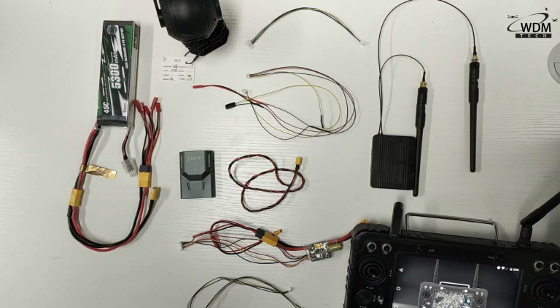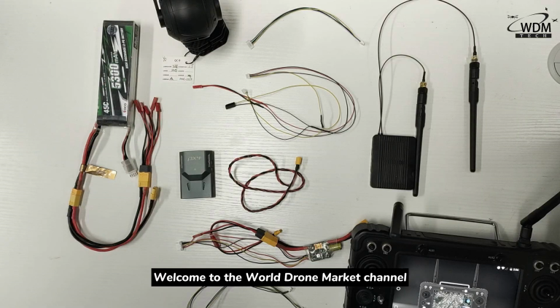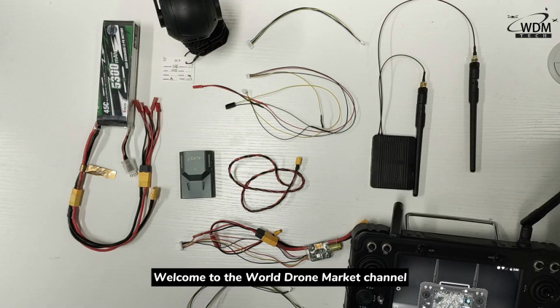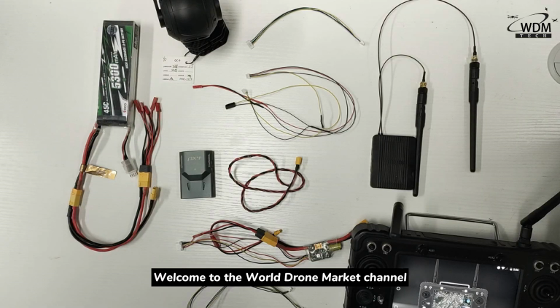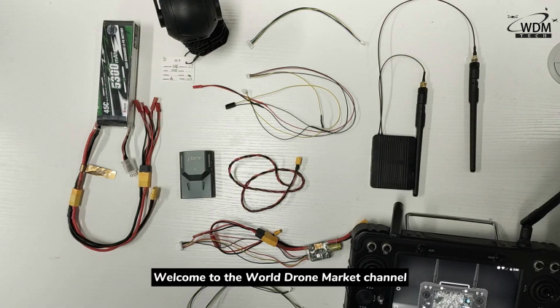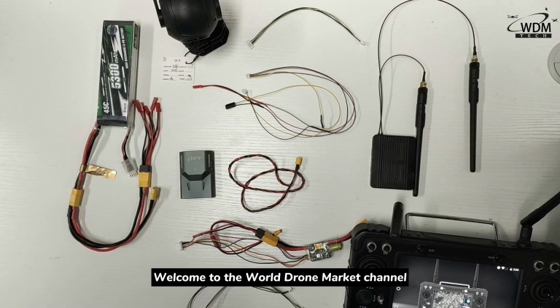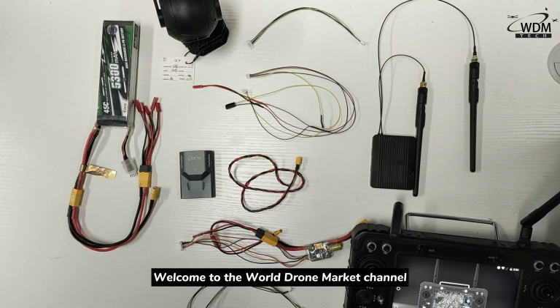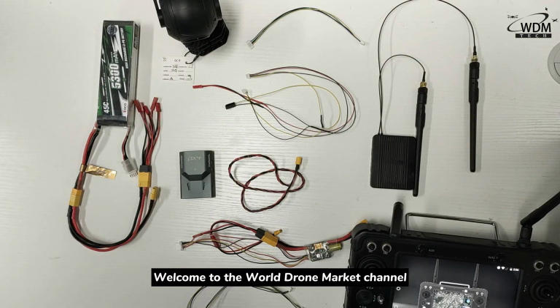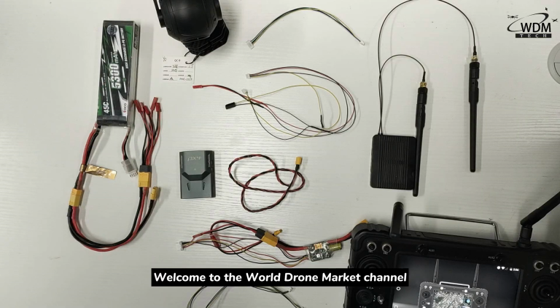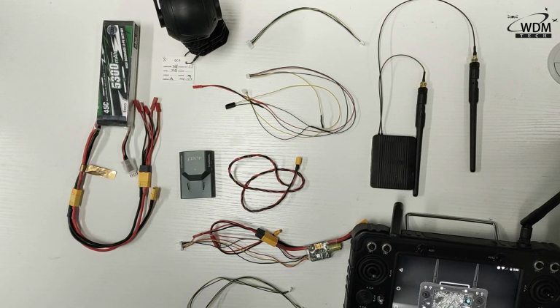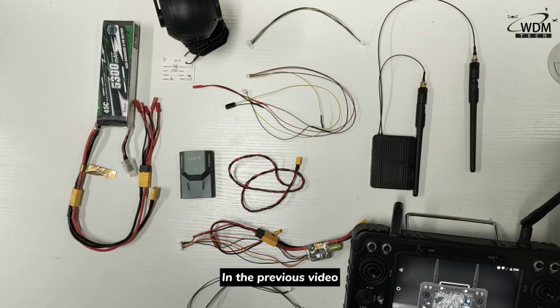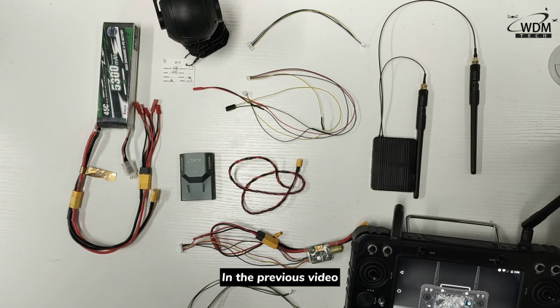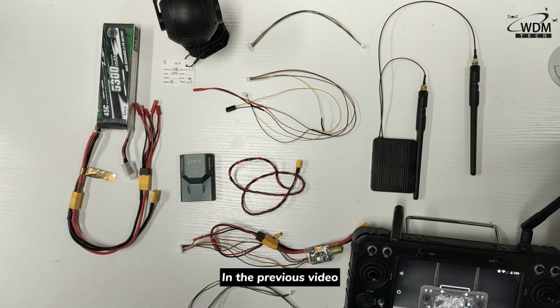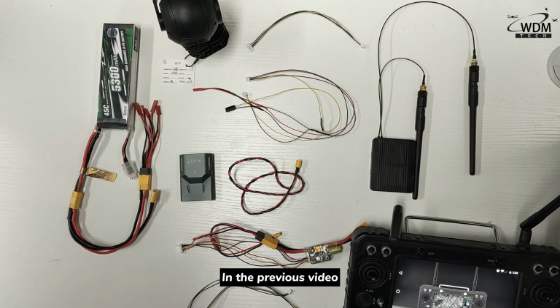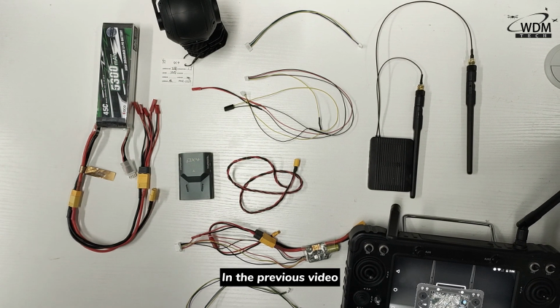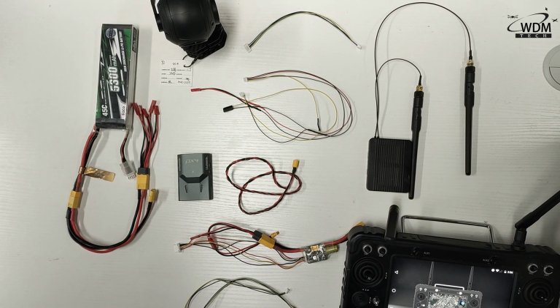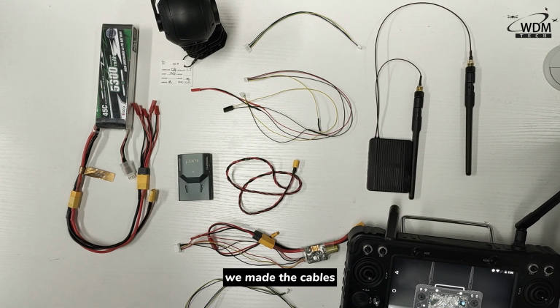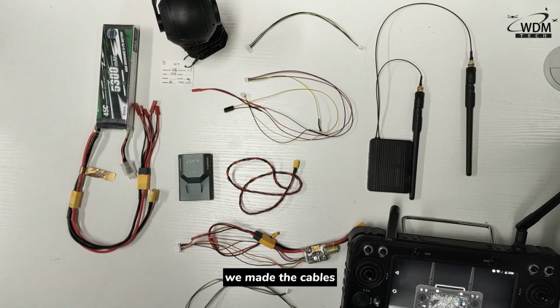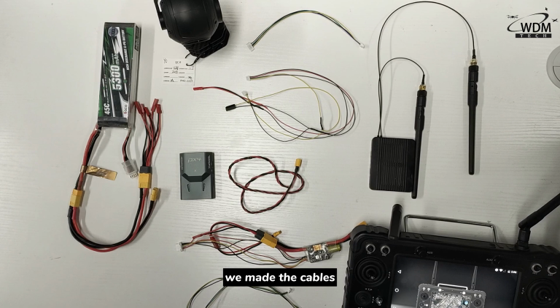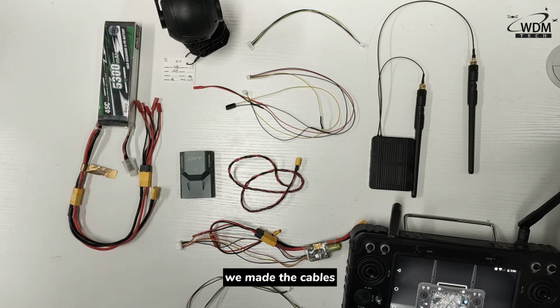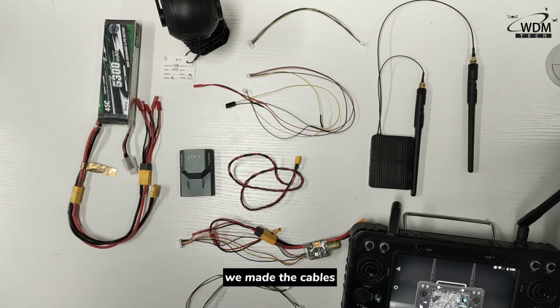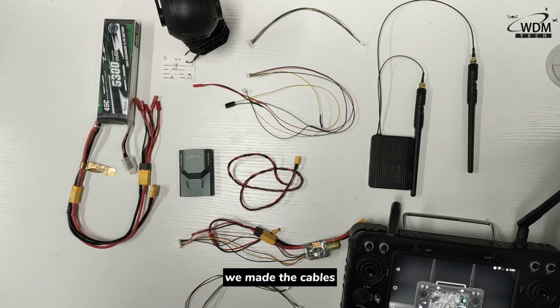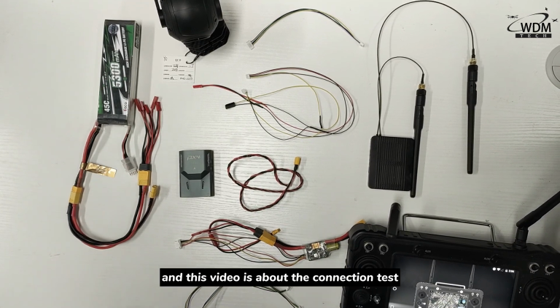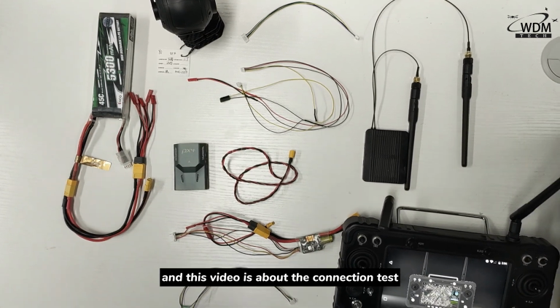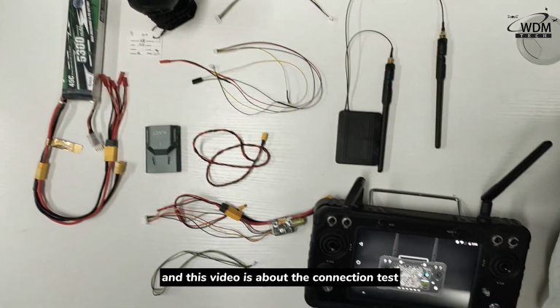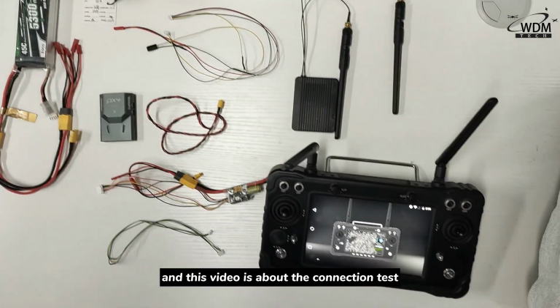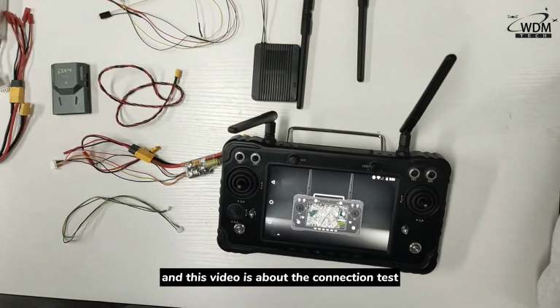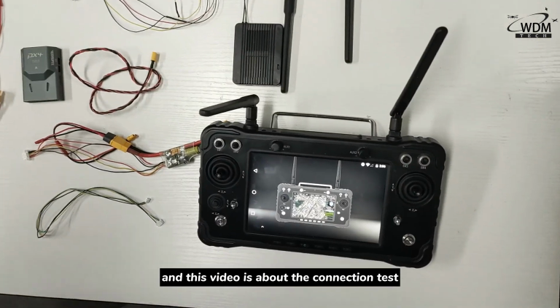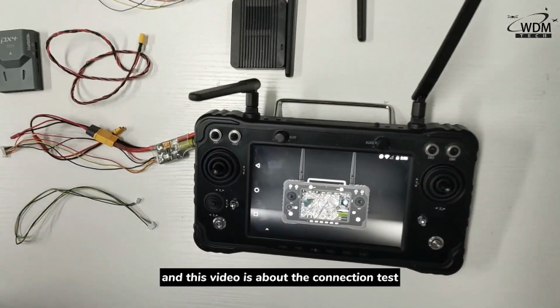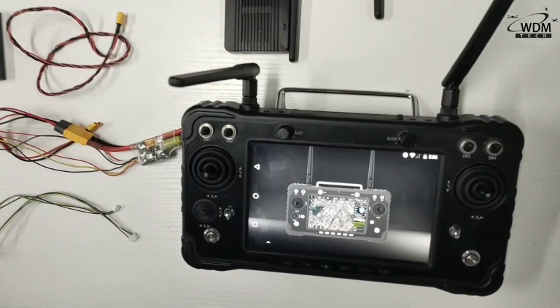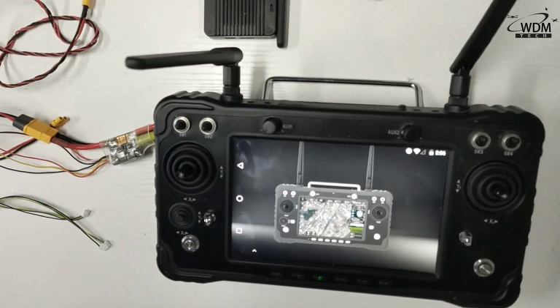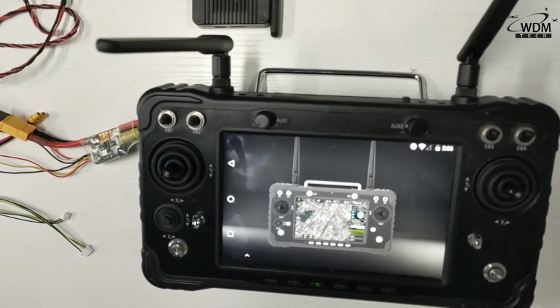Welcome to the World Drama Kids channel. In the previous video, we made the cables. And this video is about the connection test.